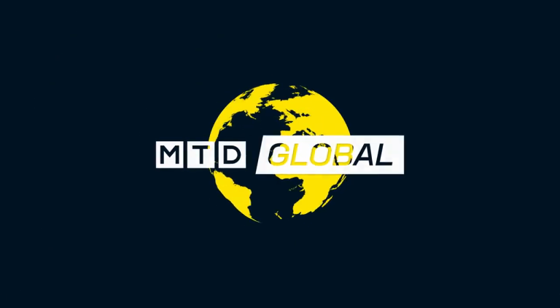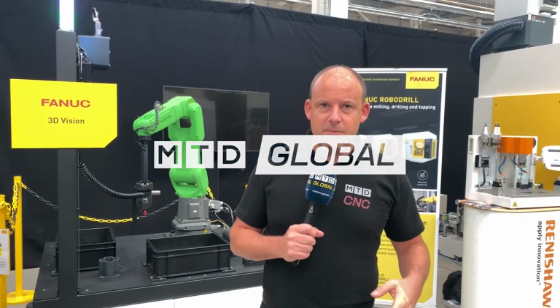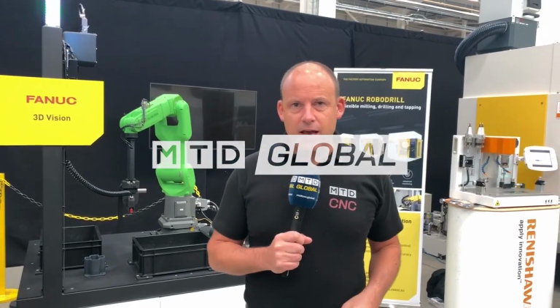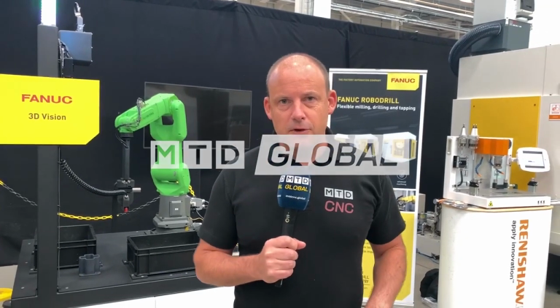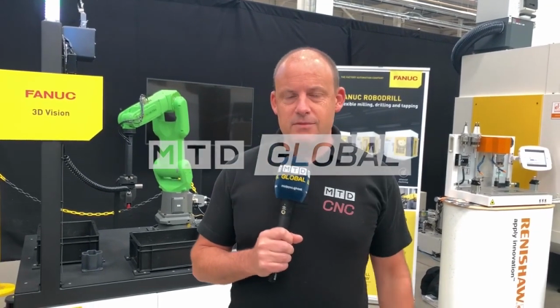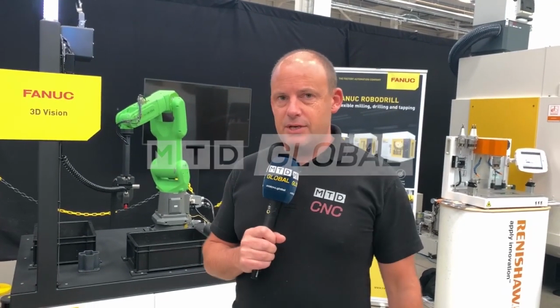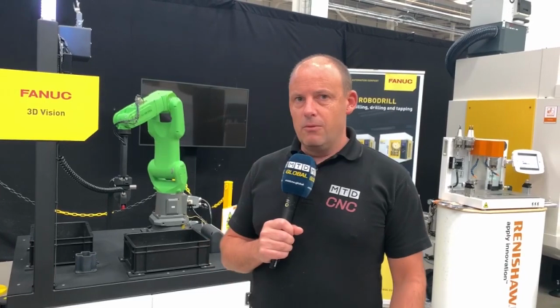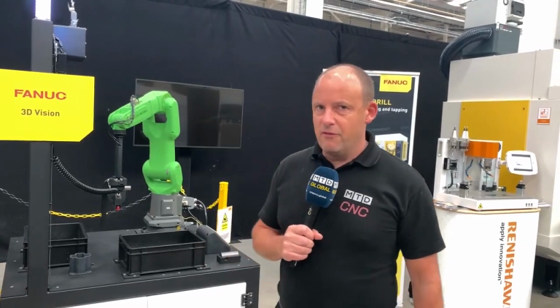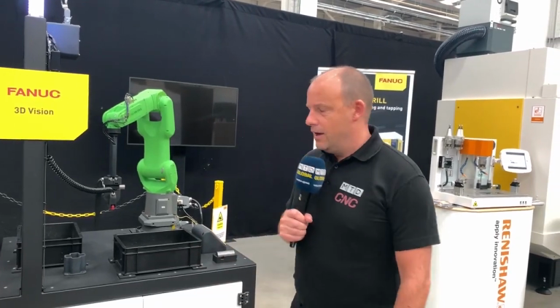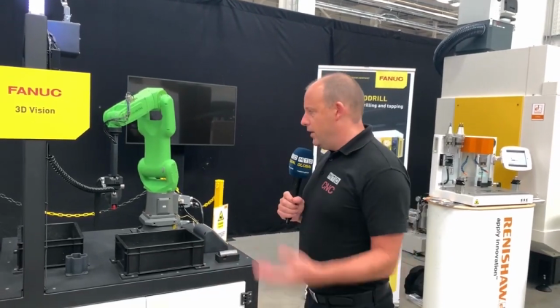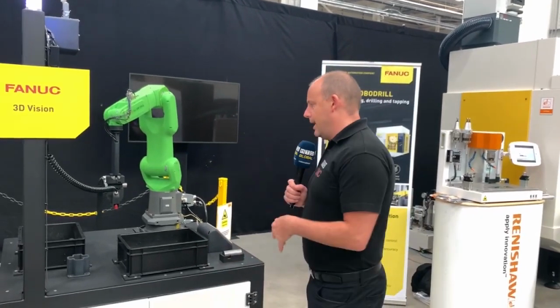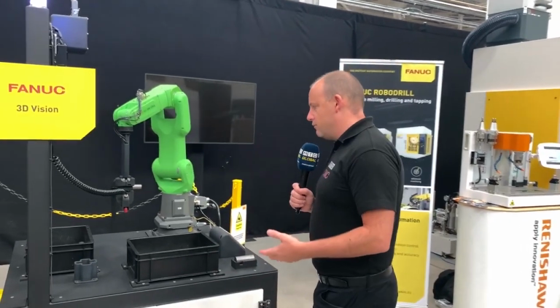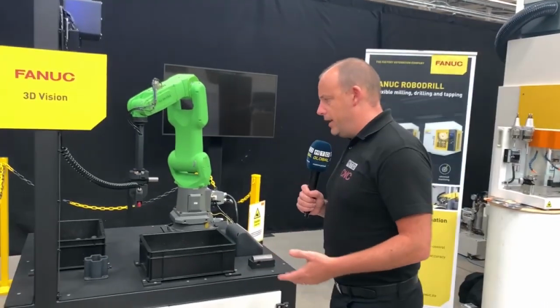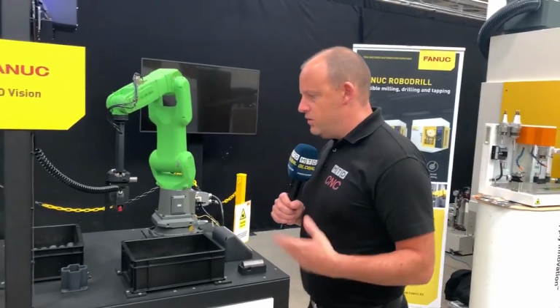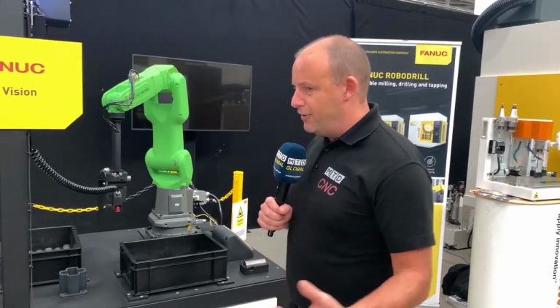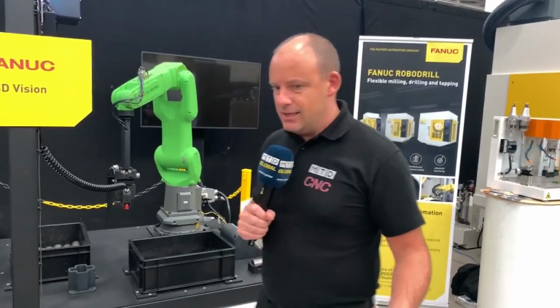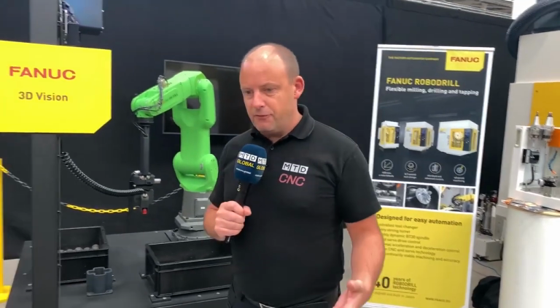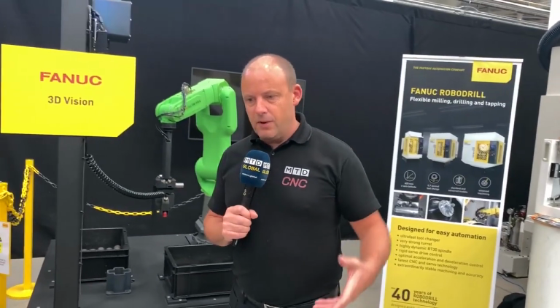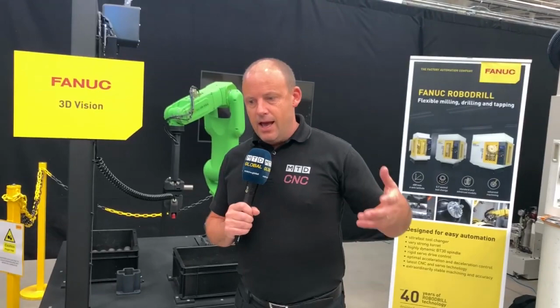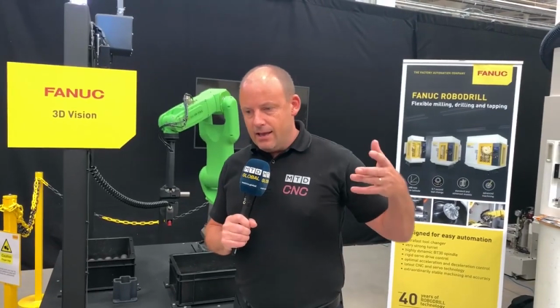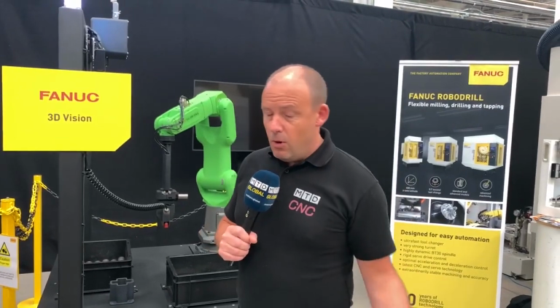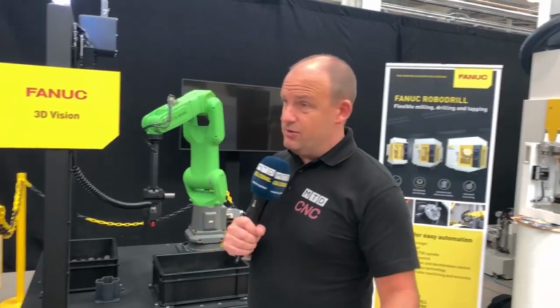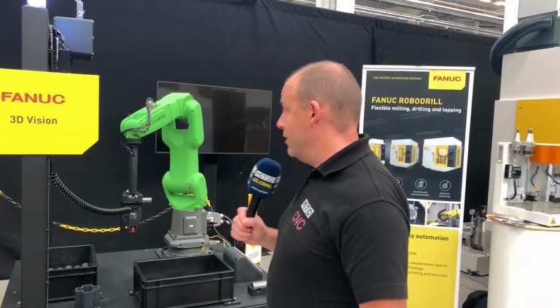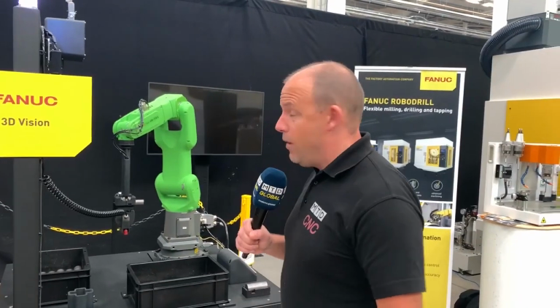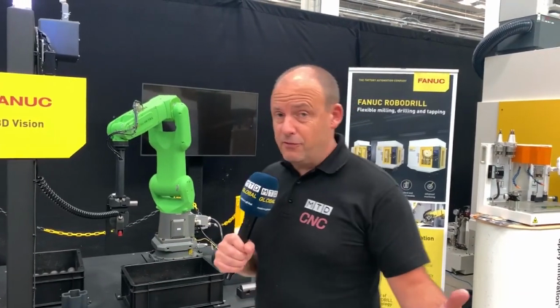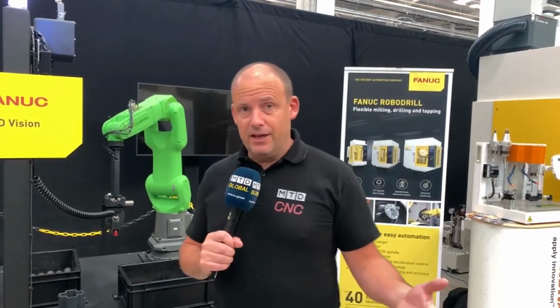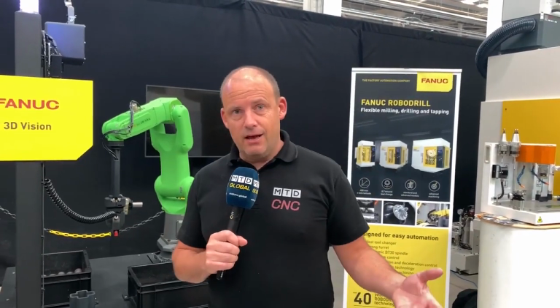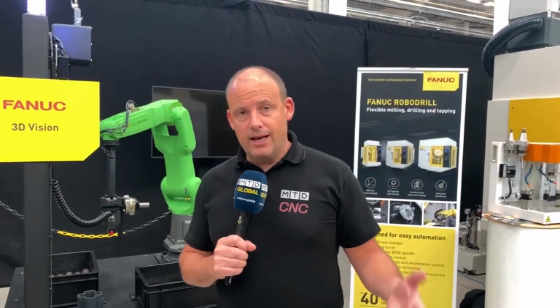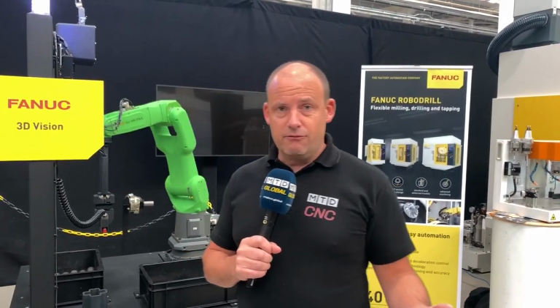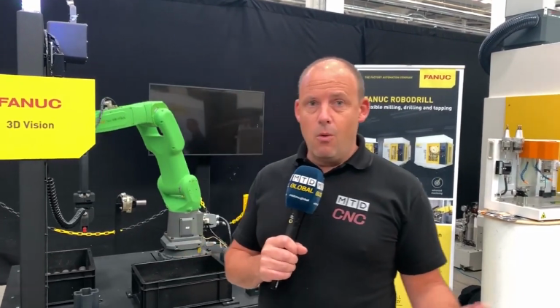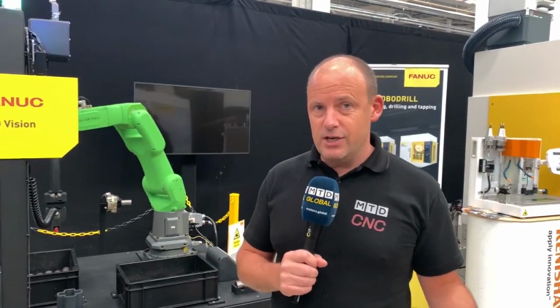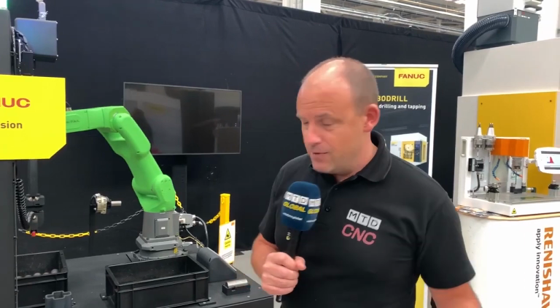Here's a bit of education: MTD, CNC, Global or FANUC. We're looking at a collaborative robot here. What's fundamentally the difference between a robot — which from FANUC is generally yellow — and a collaborative robot, which is green?